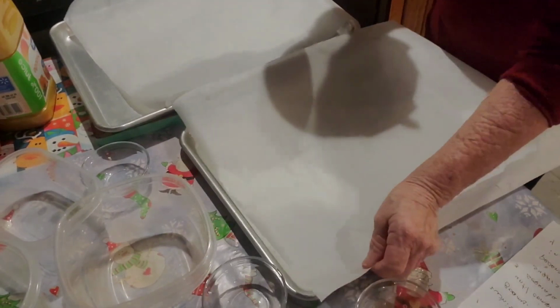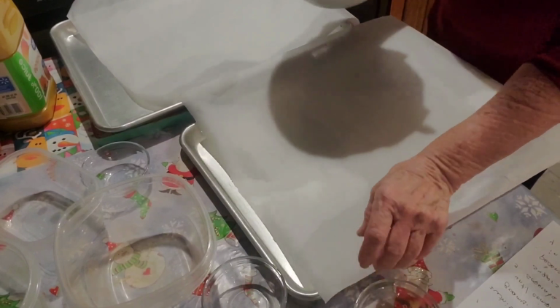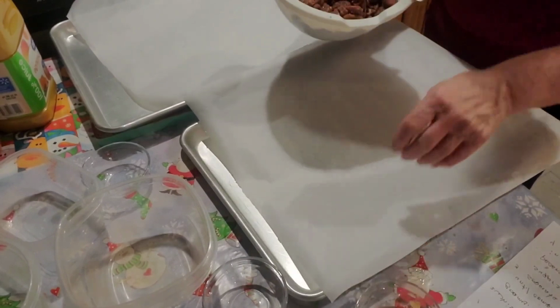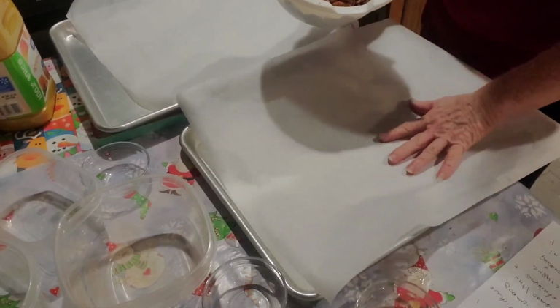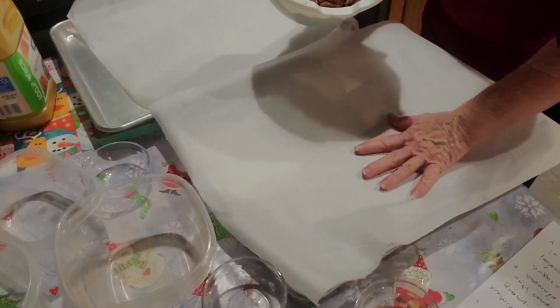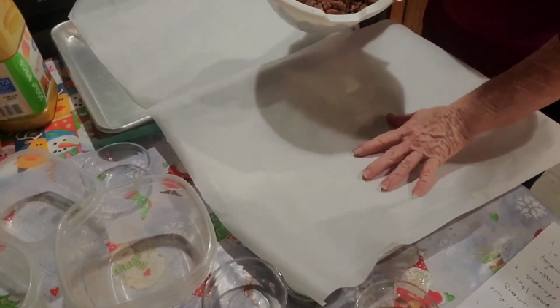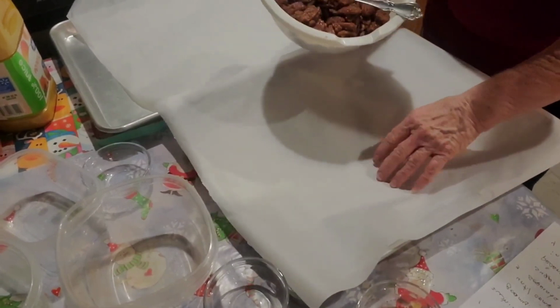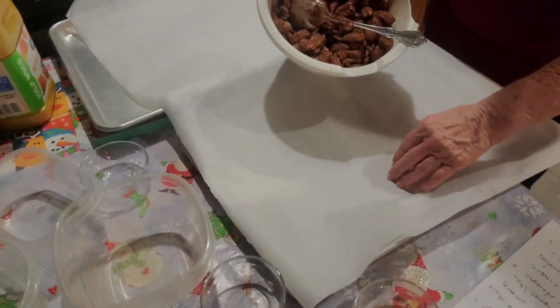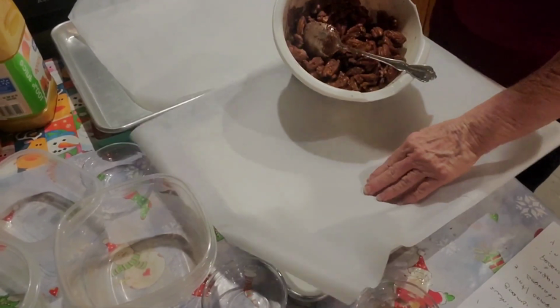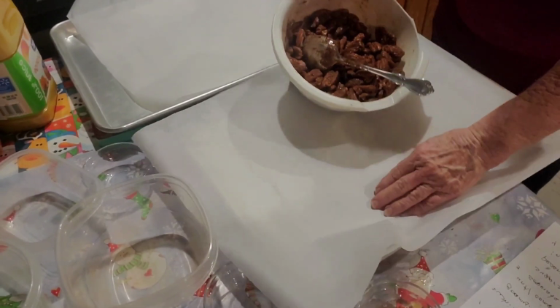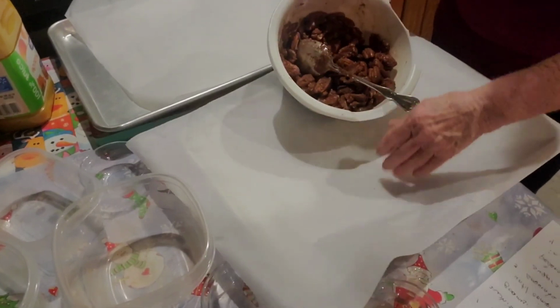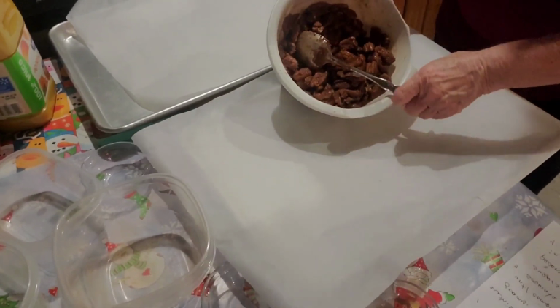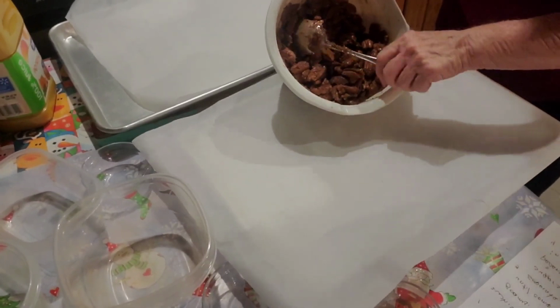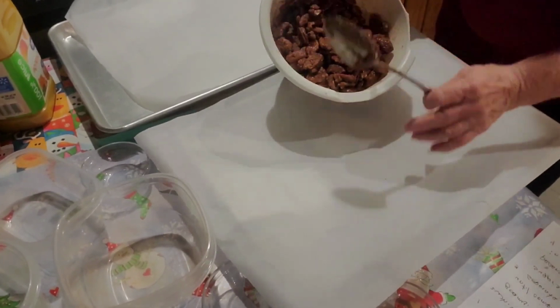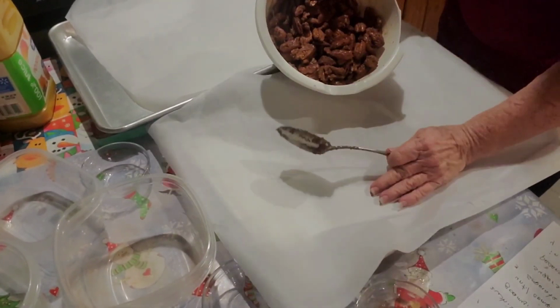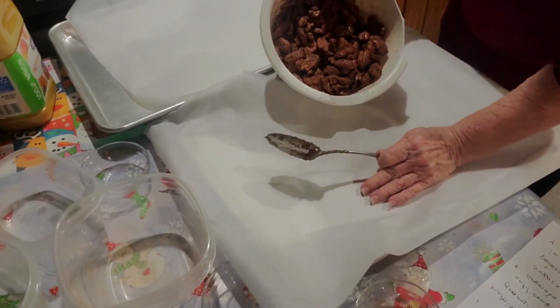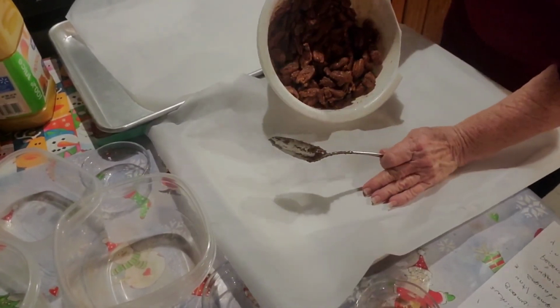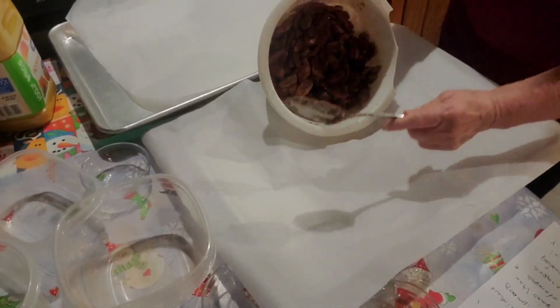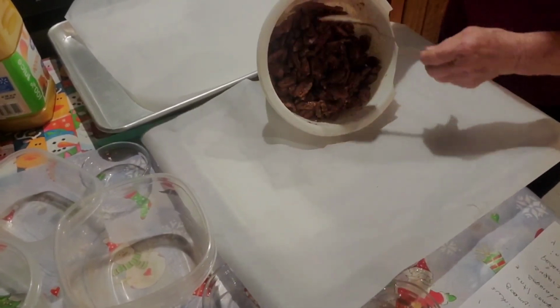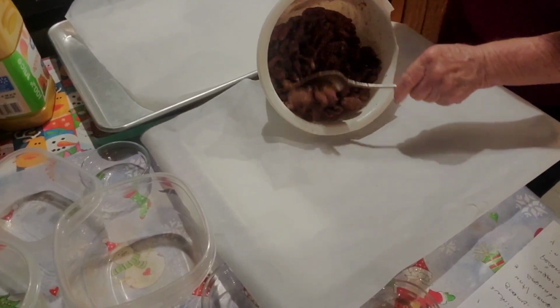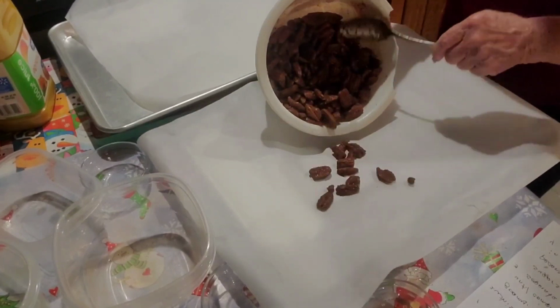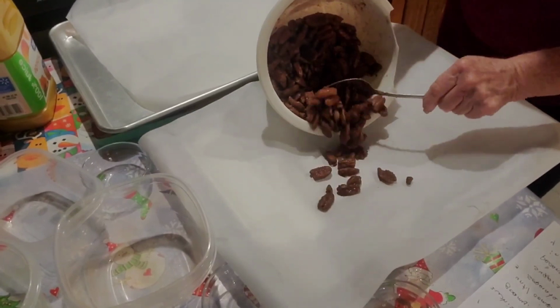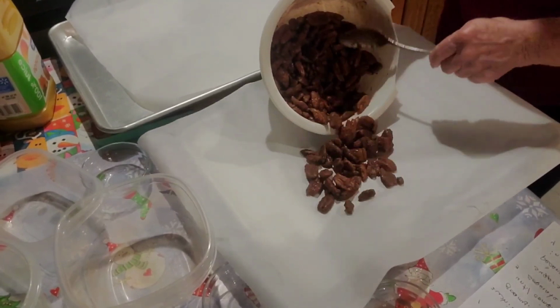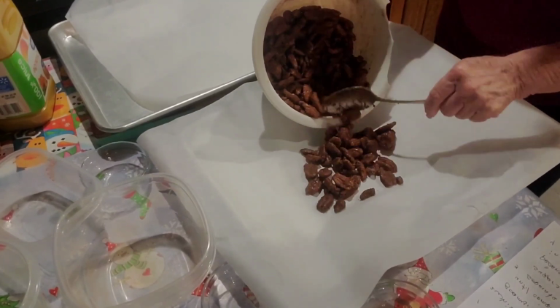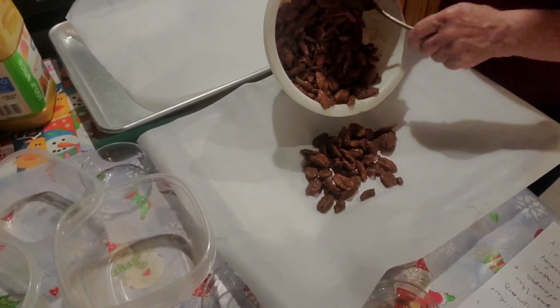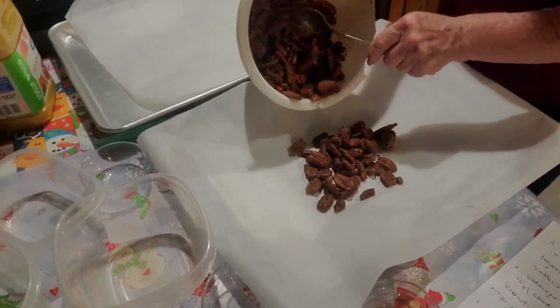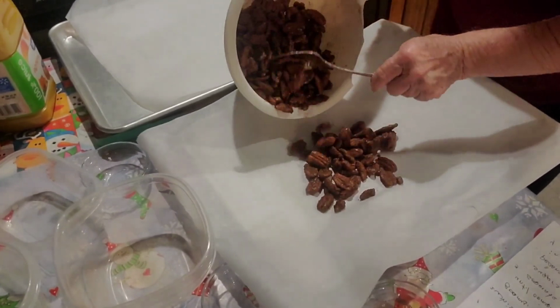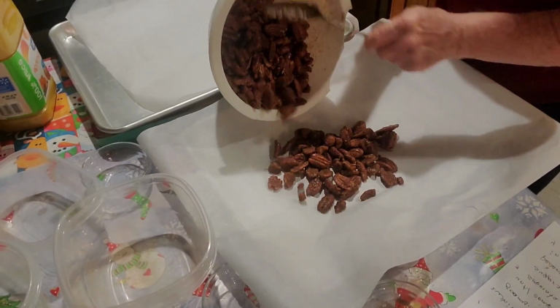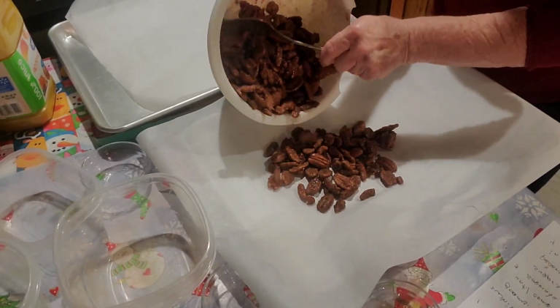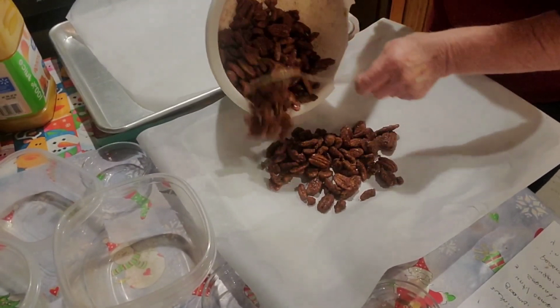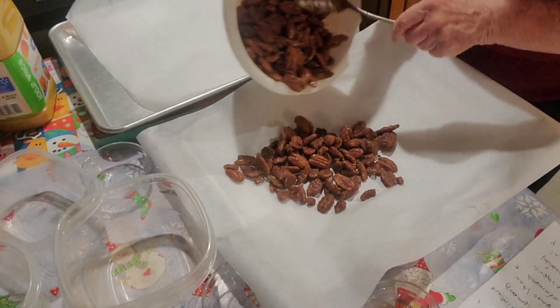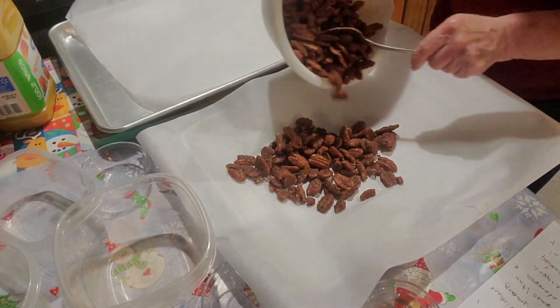We're going to take them out and spread them. We're going to take them out of the baking pan — I've got parchment paper on it.